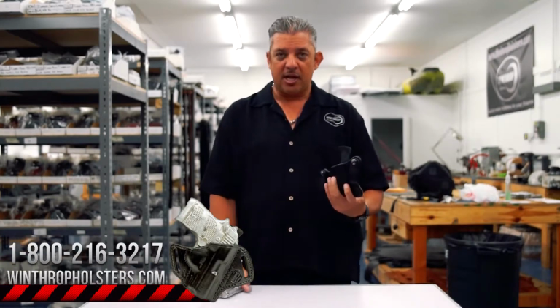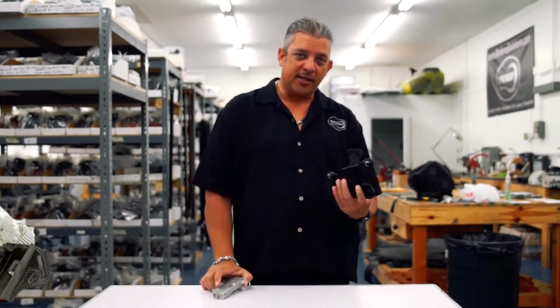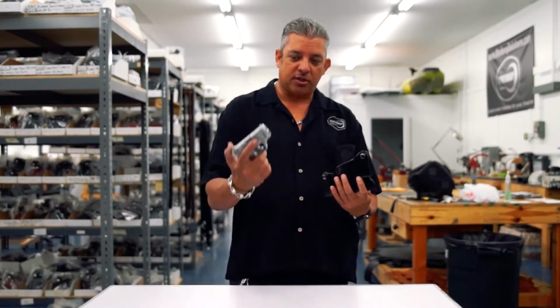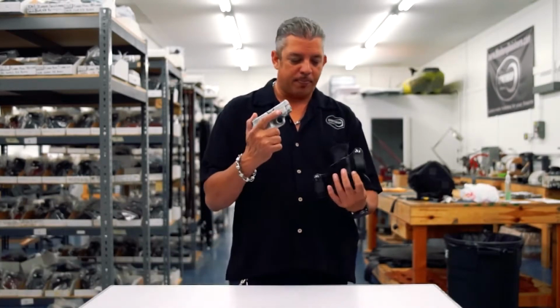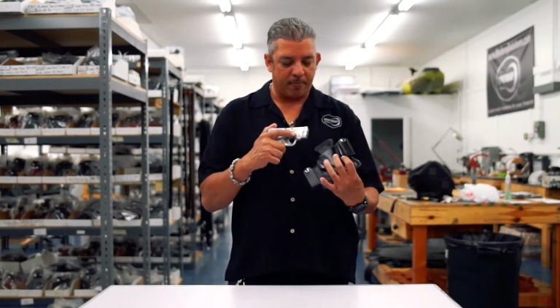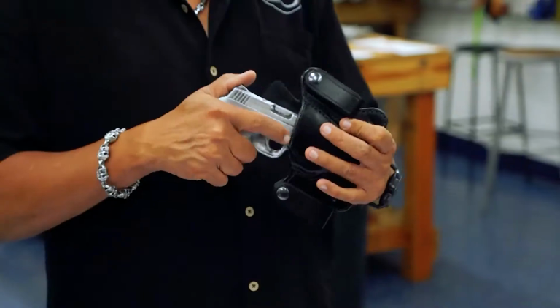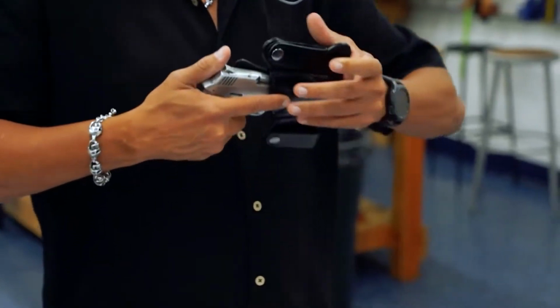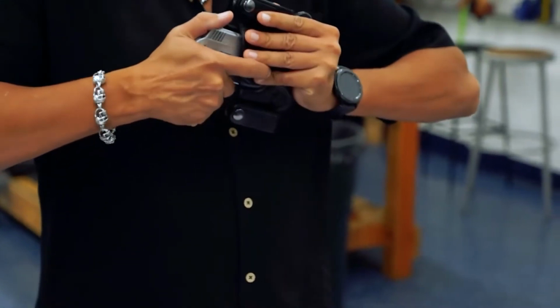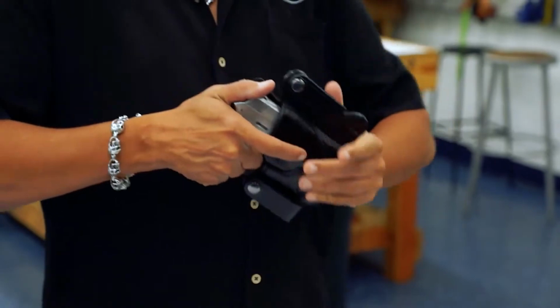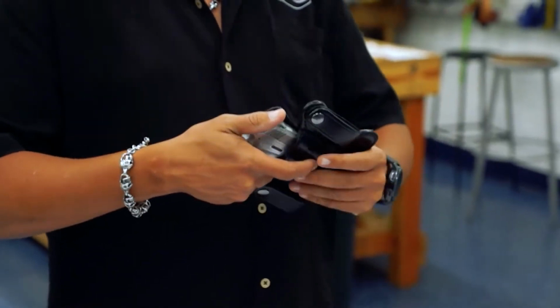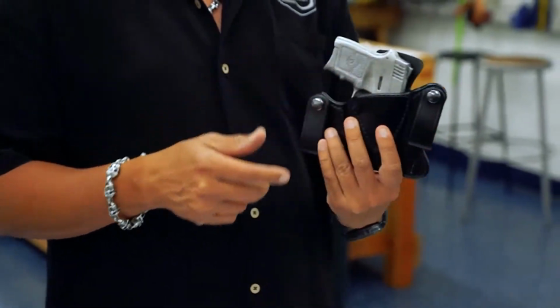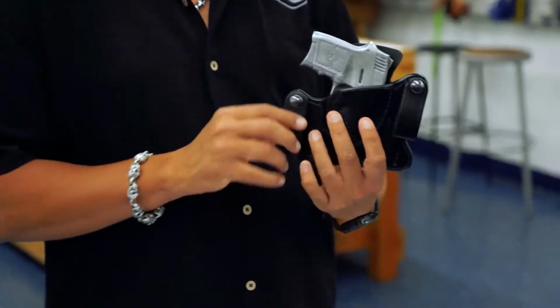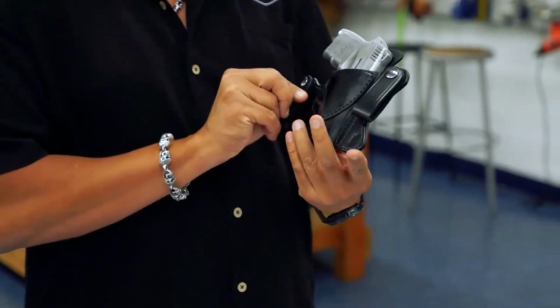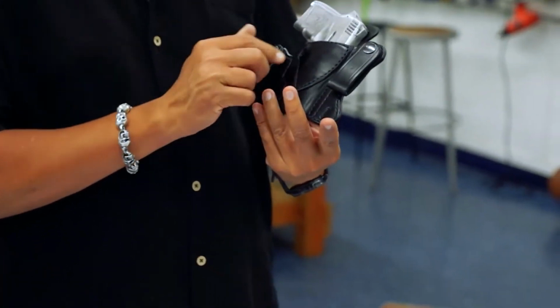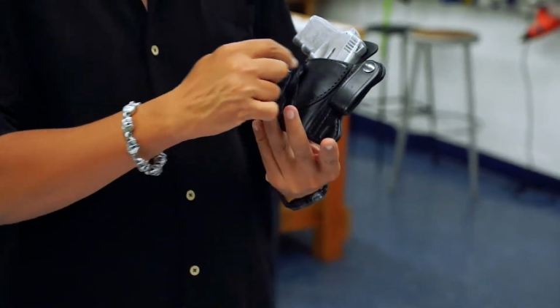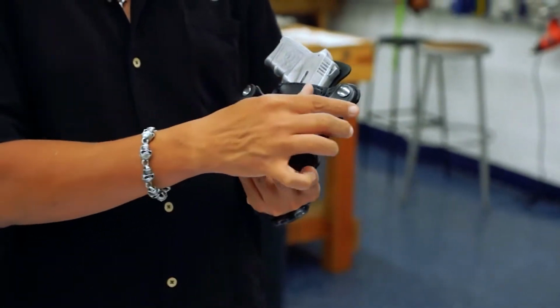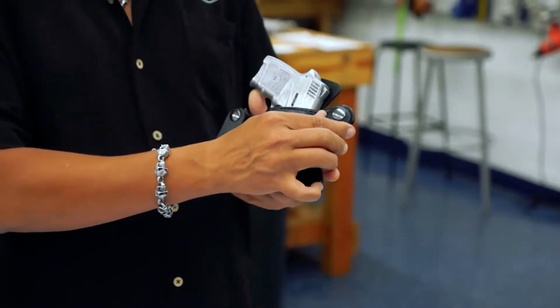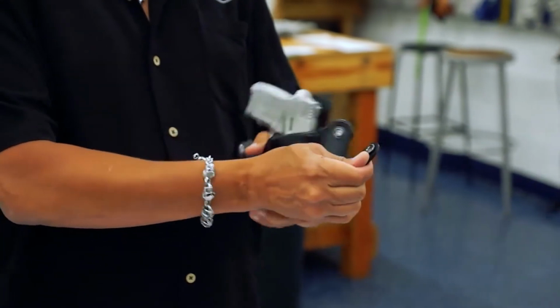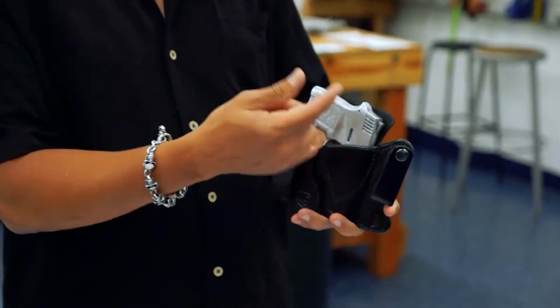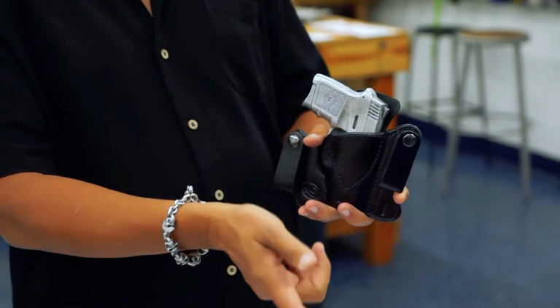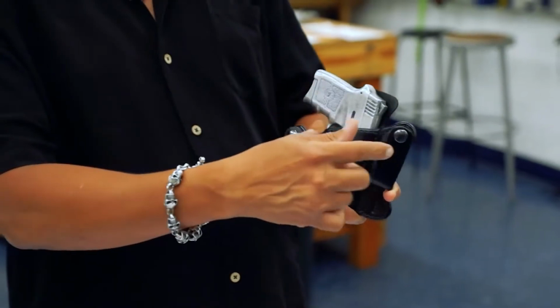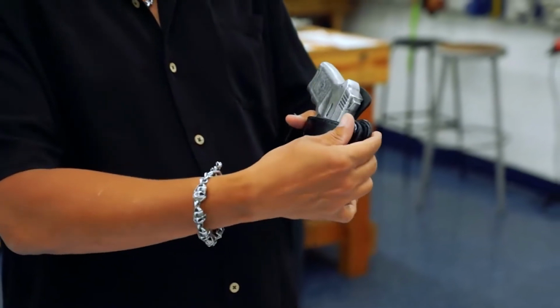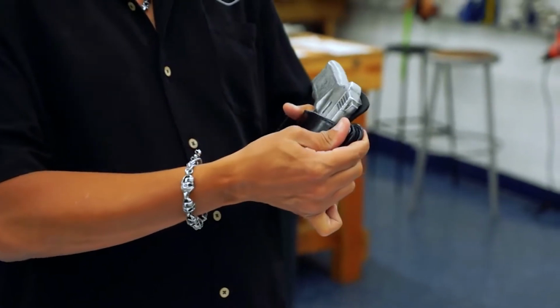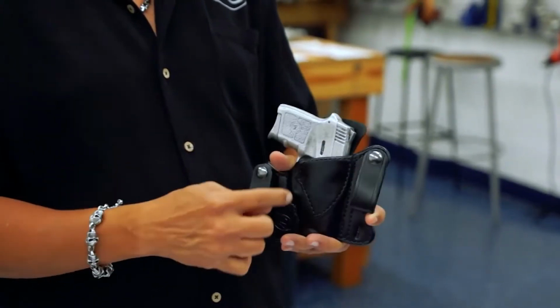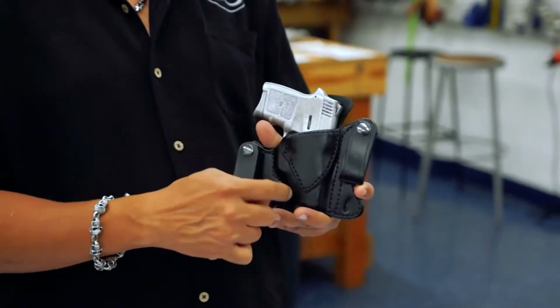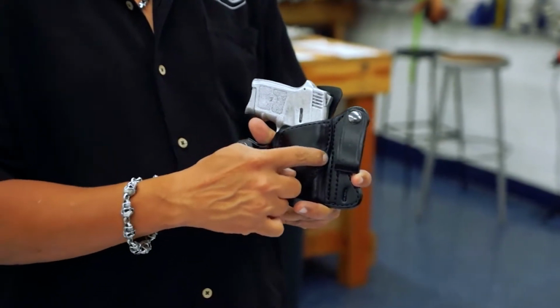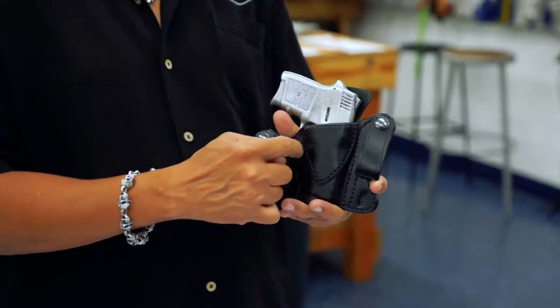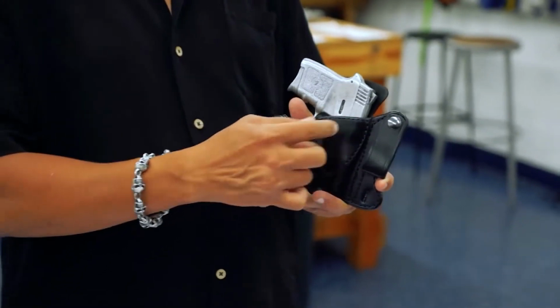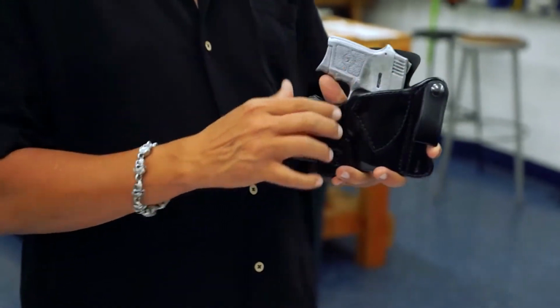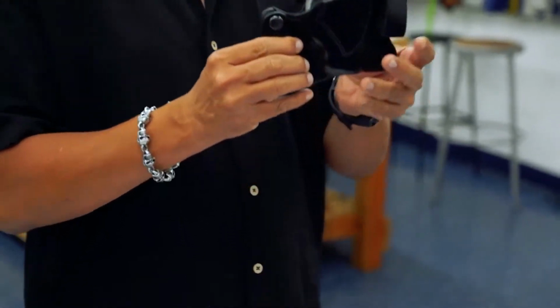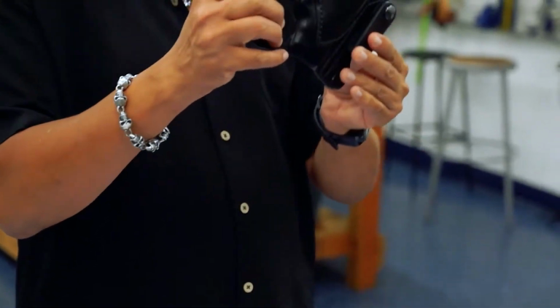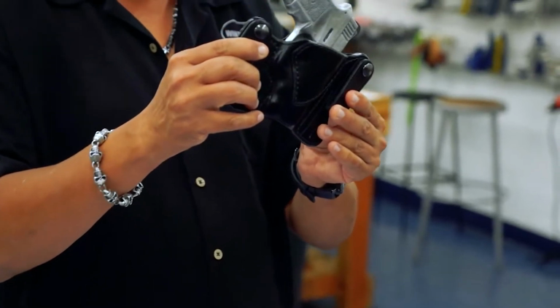I'll go ahead and insert the Bodyguard into the holster for you. This holster has the dual snaps here which snap and go over the belt. It also has reinforcement around the mouth and it is also canted.